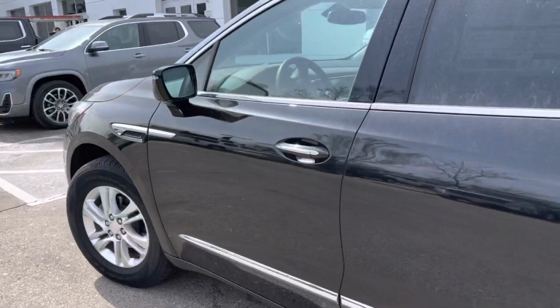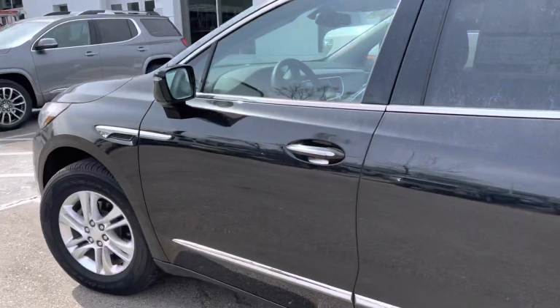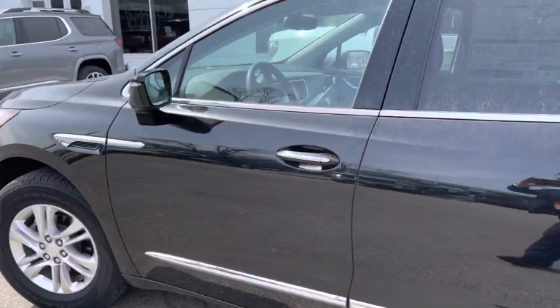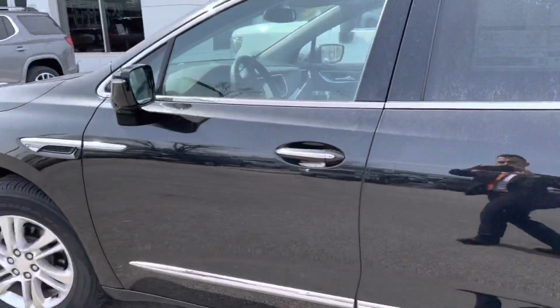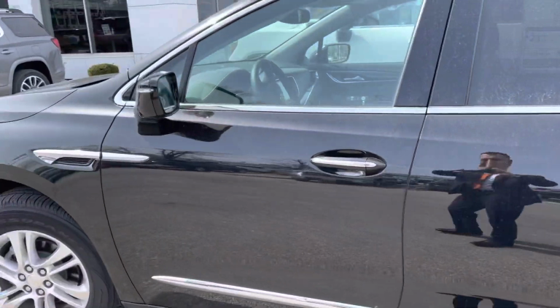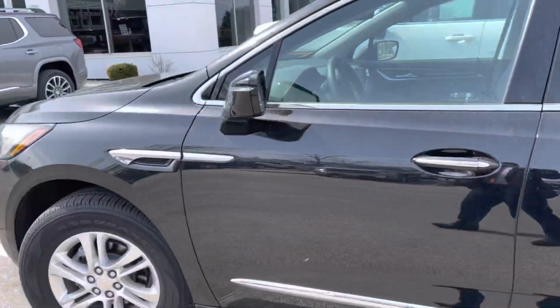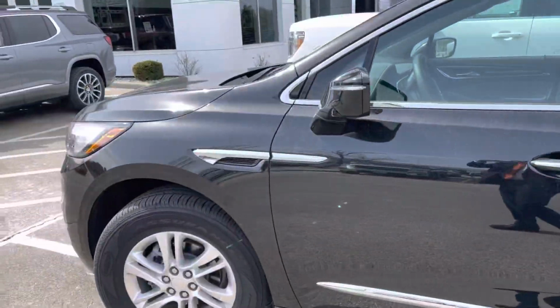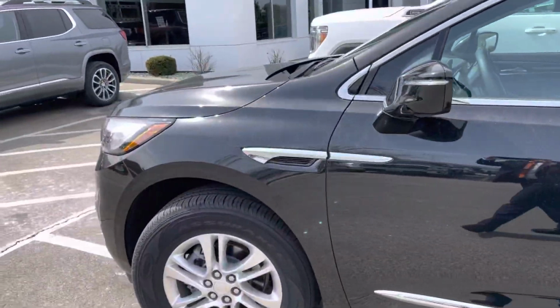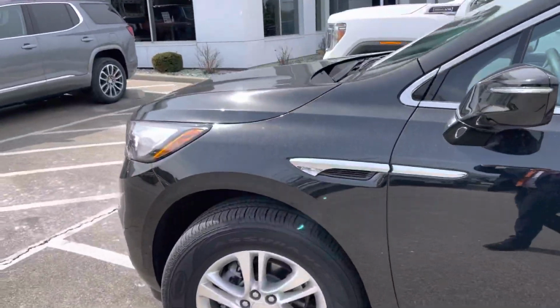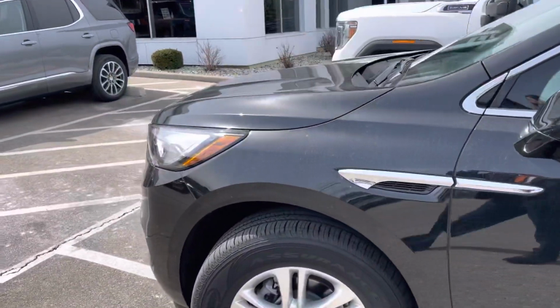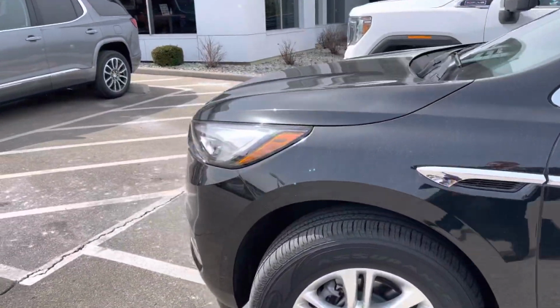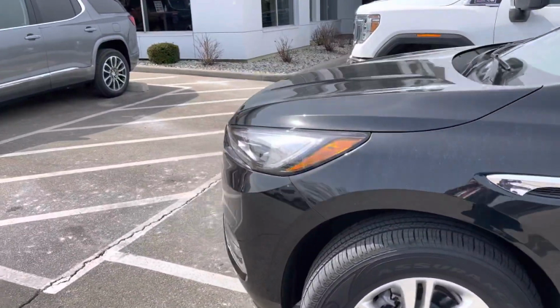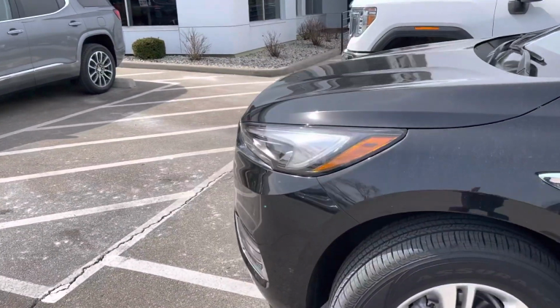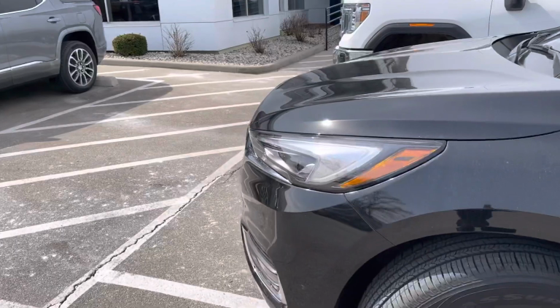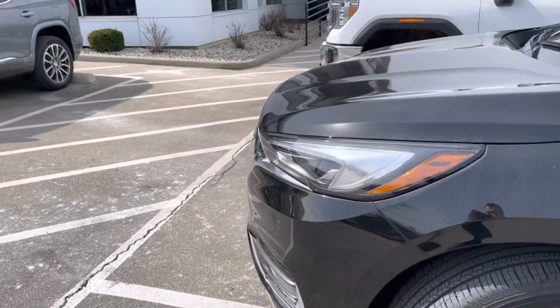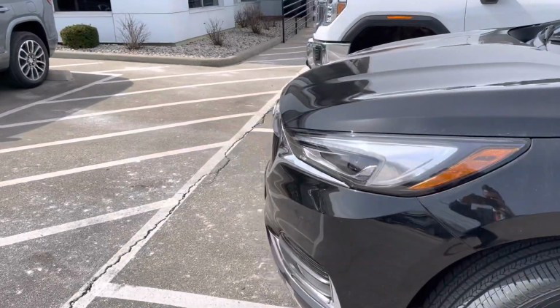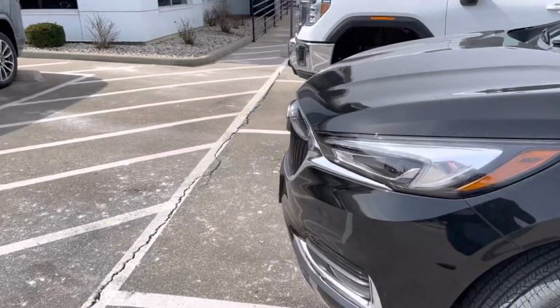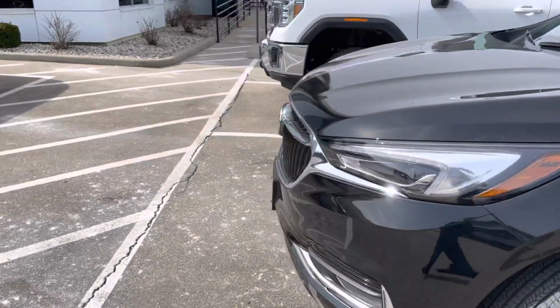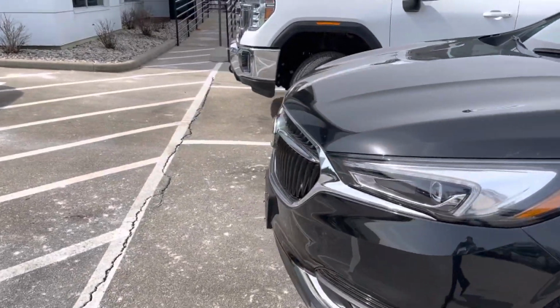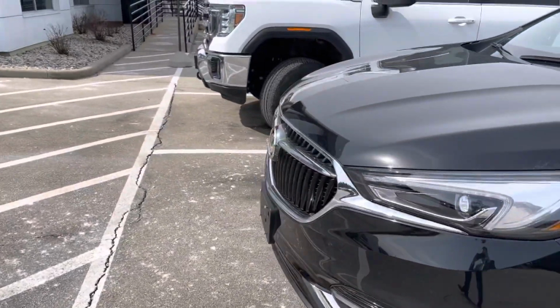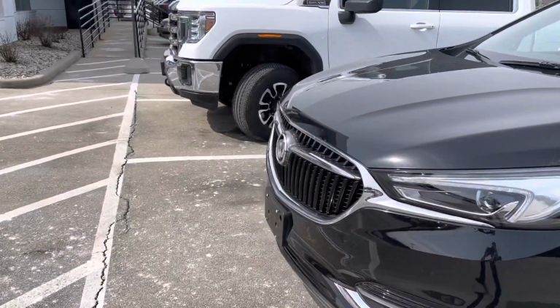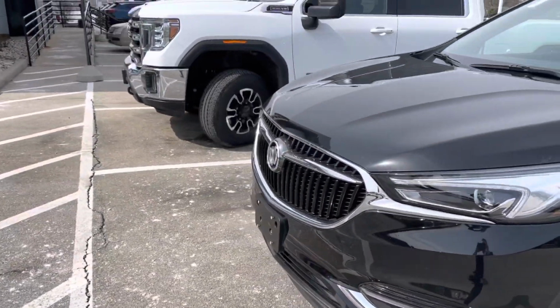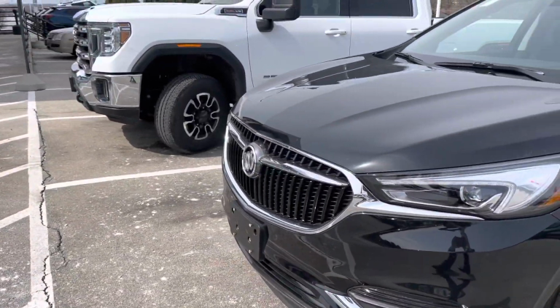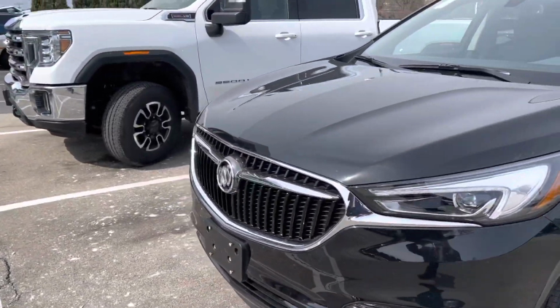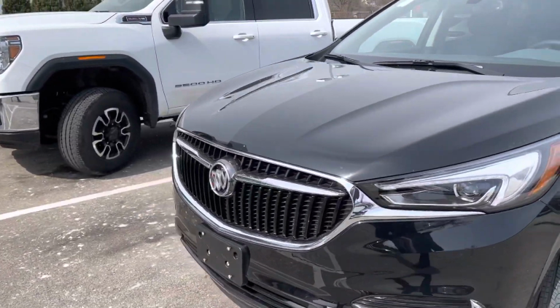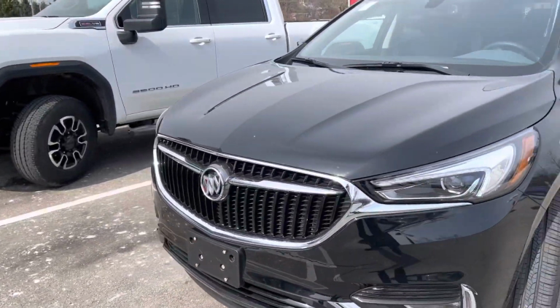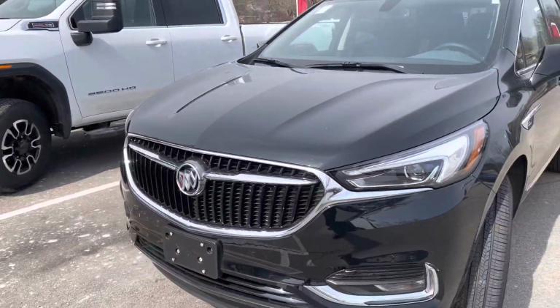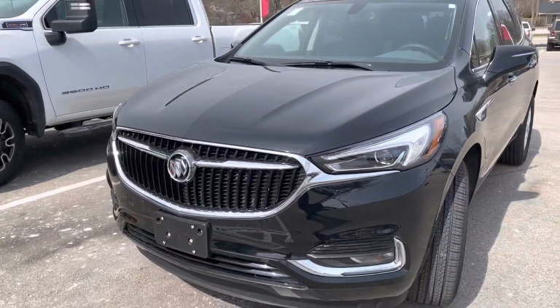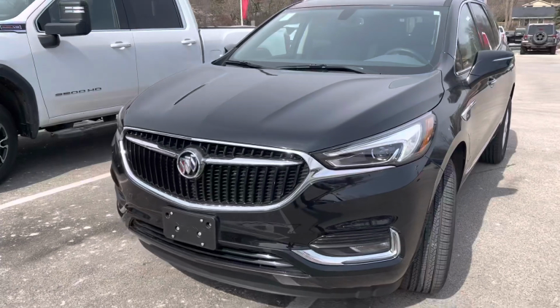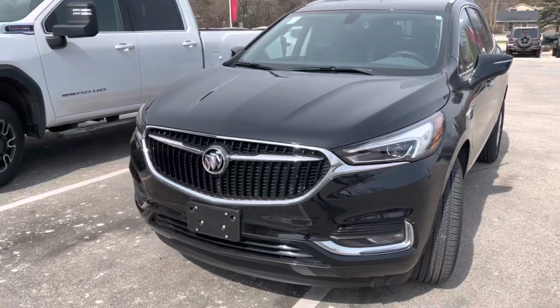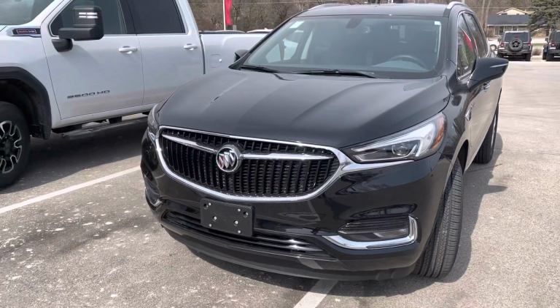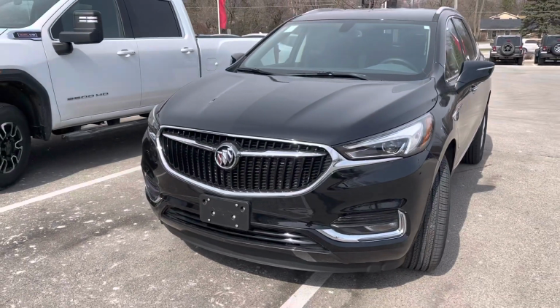Right now all of our Enclaves are priced to sell as part of our March Madness sales event here, so whenever you can give us a call here at 262-409-2600 to take a look at this one or another one like it in person.